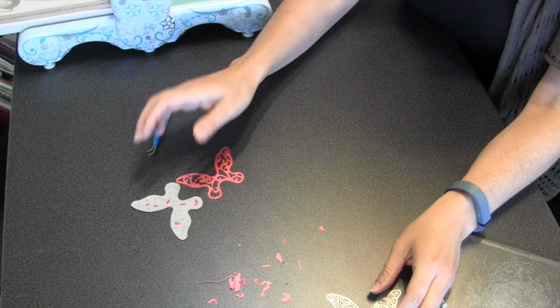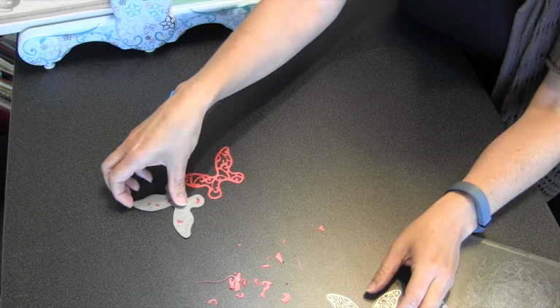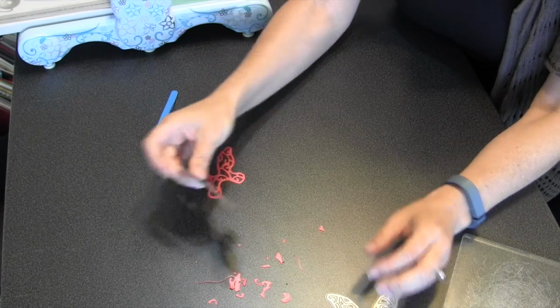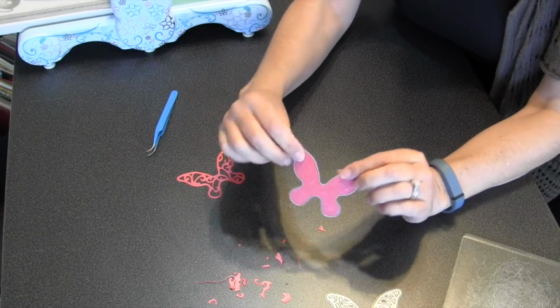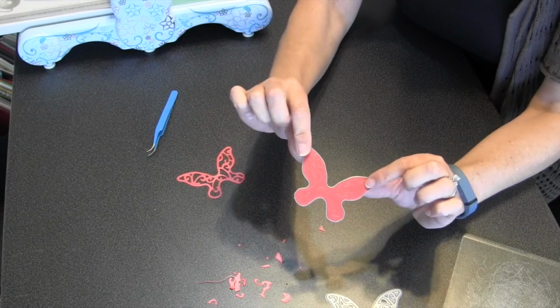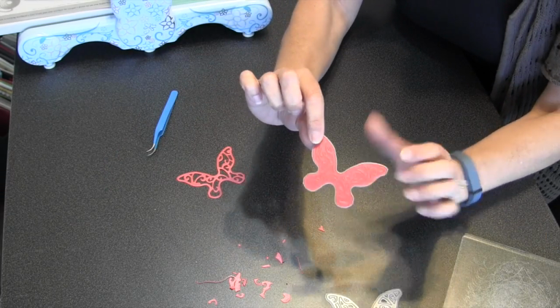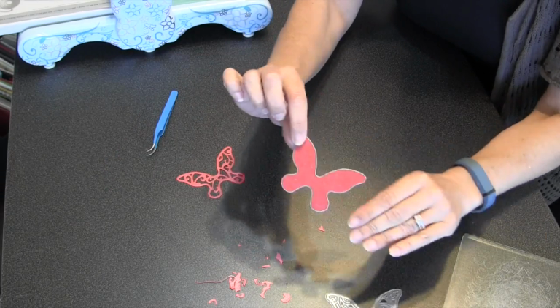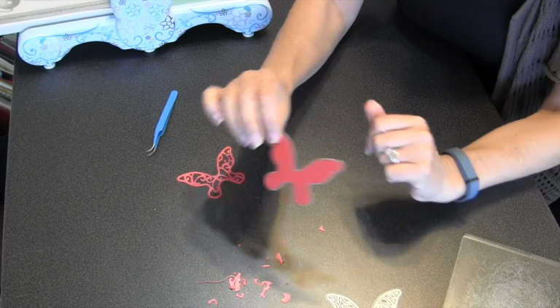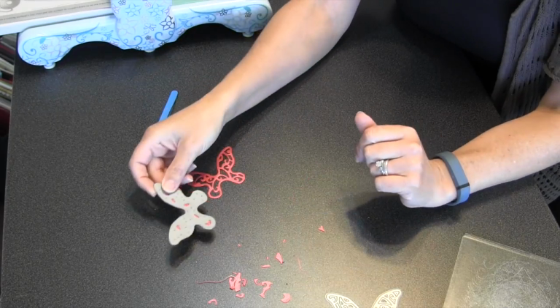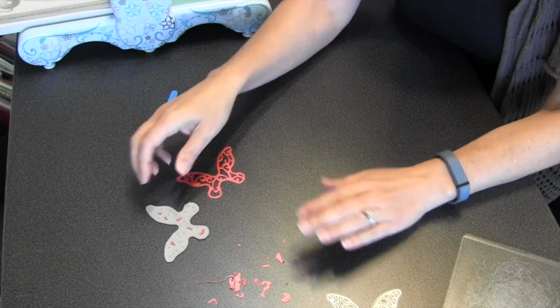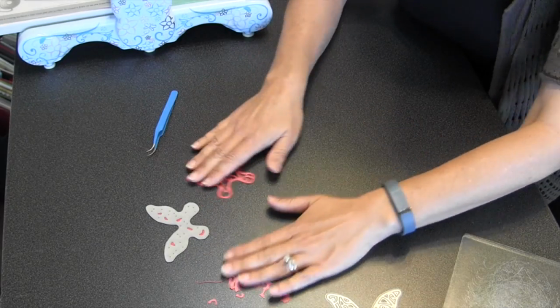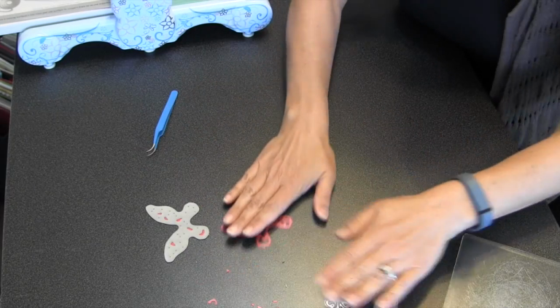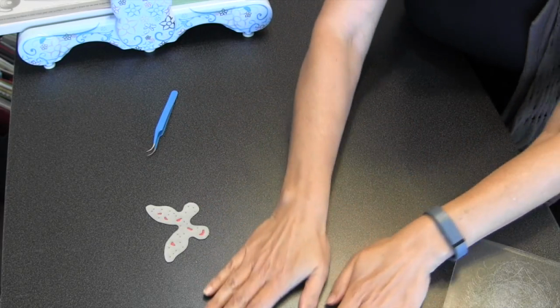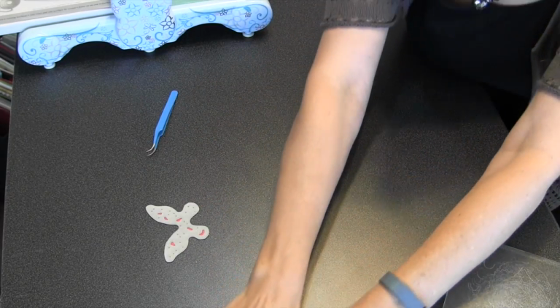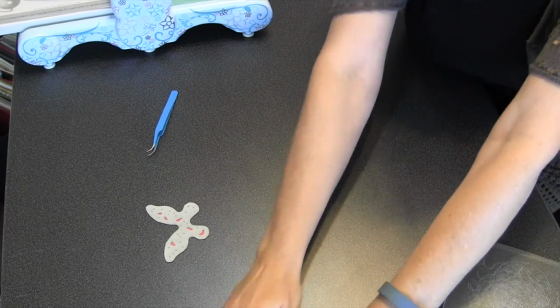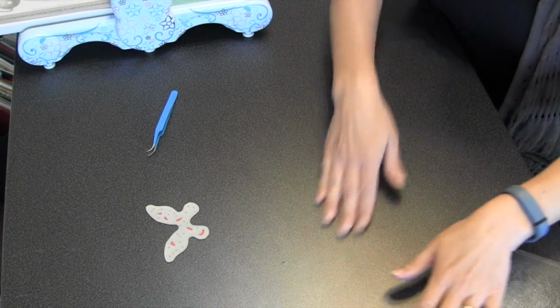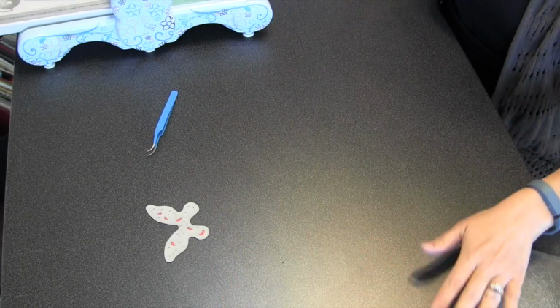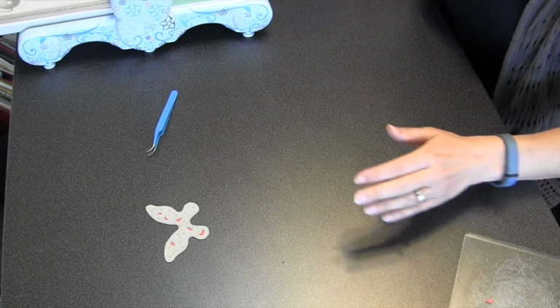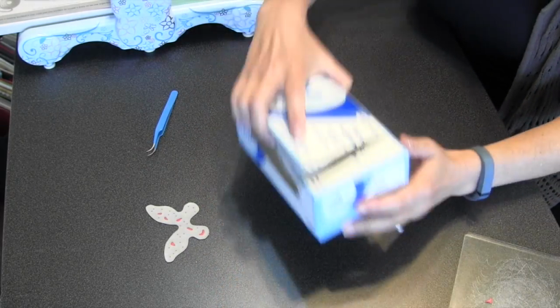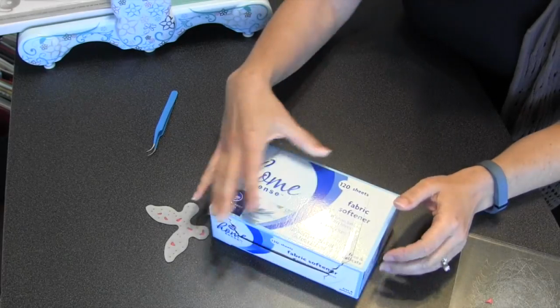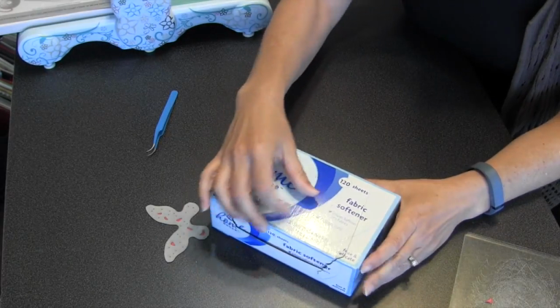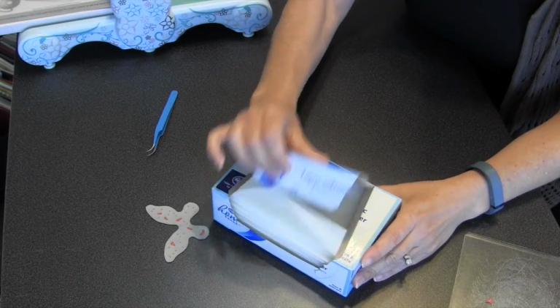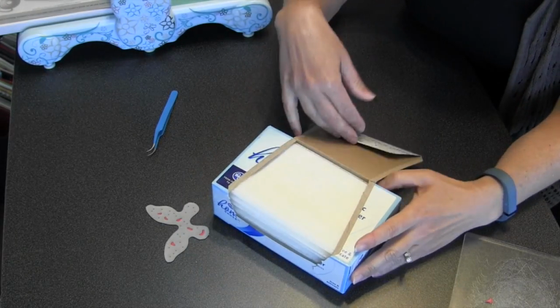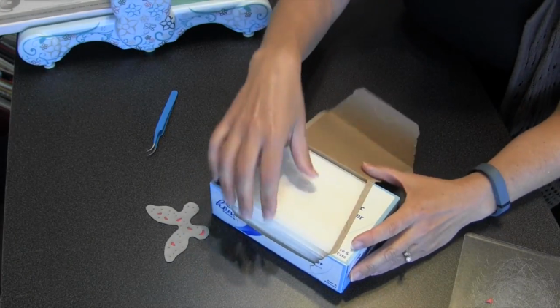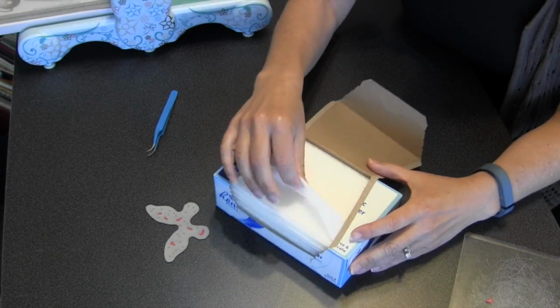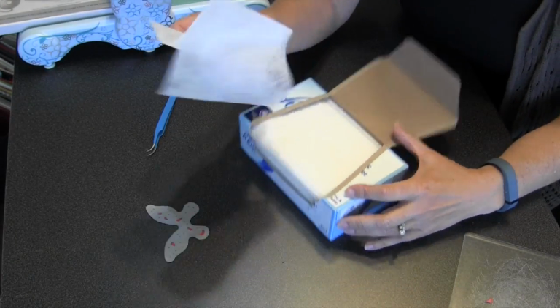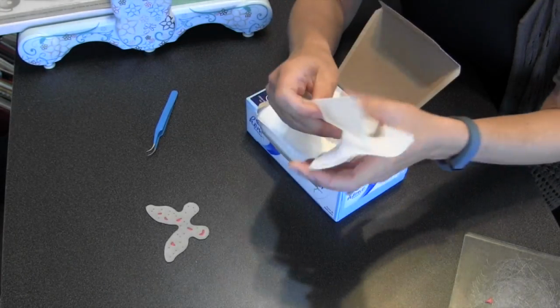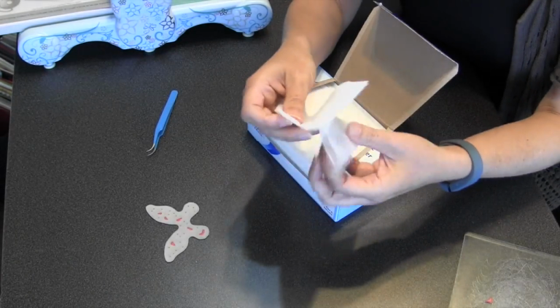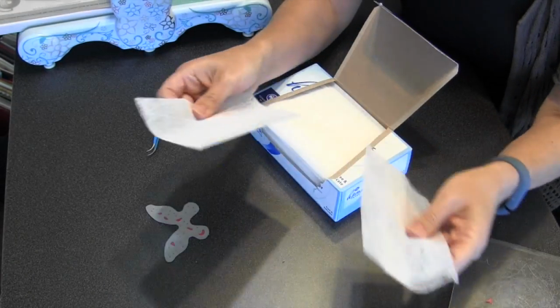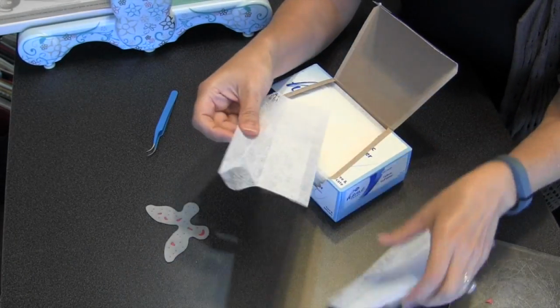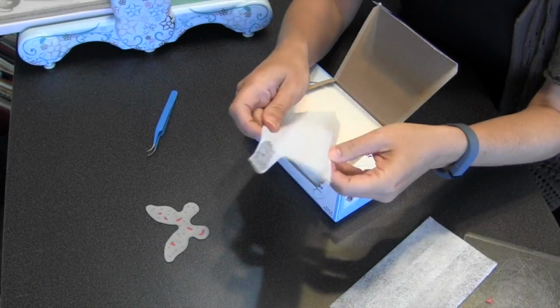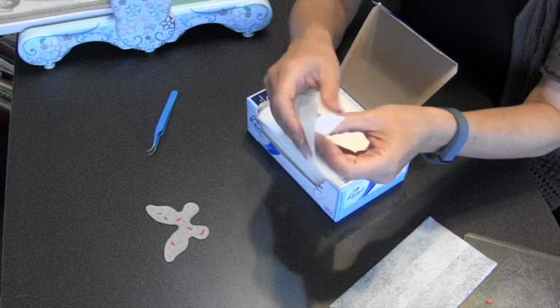So now I'm going to show you a better way, and that is just leave all your paper in the die after you've die cut. Let me get rid of all this stuff and now let's go to those dryer sheets. Like I said, inexpensive — get them from the dollar store if you need to.